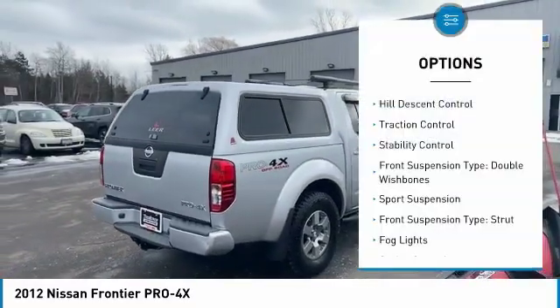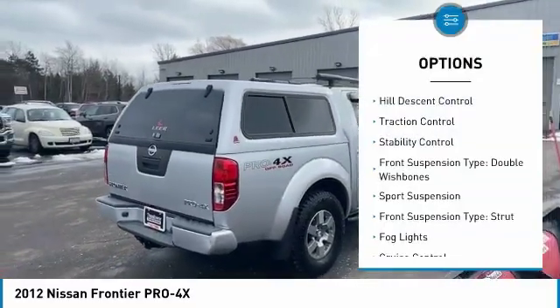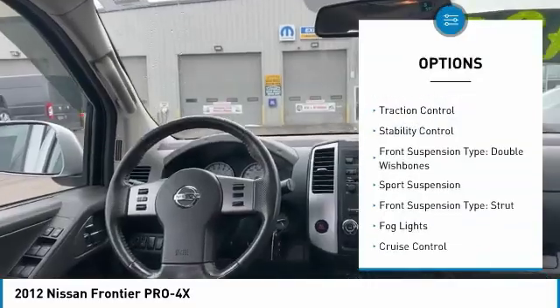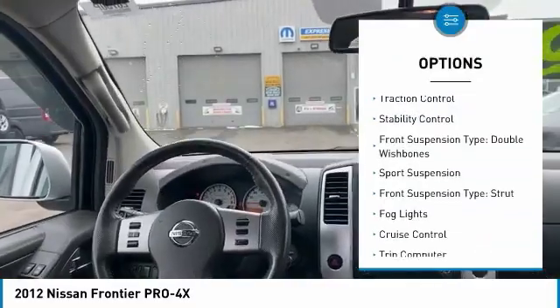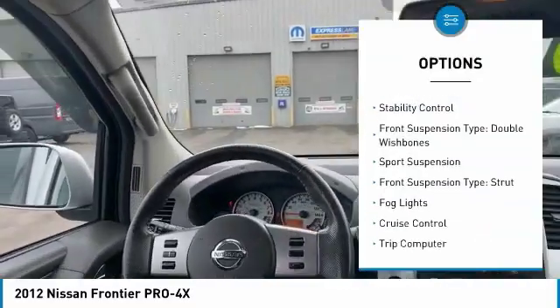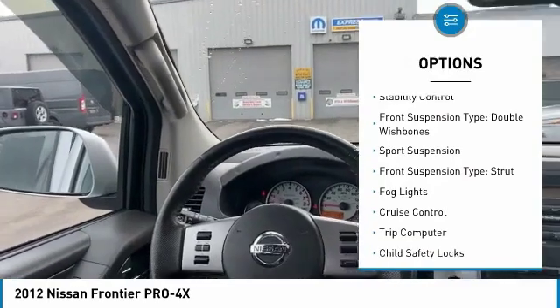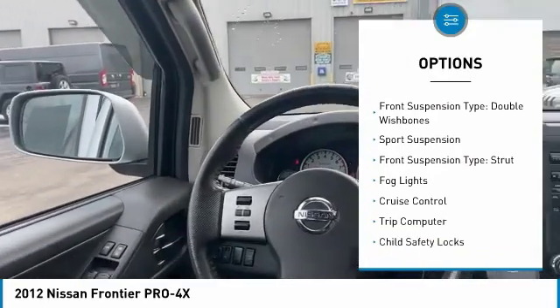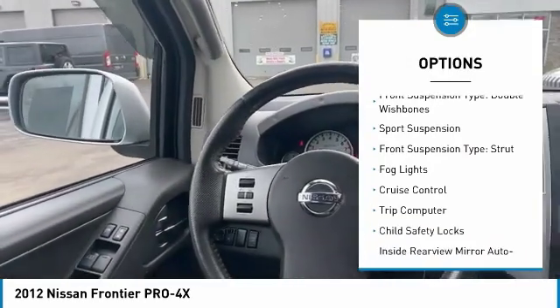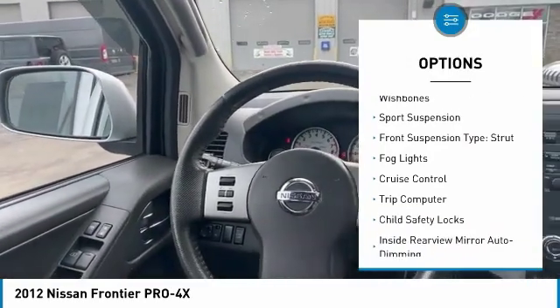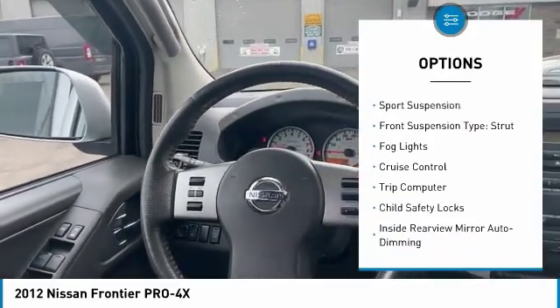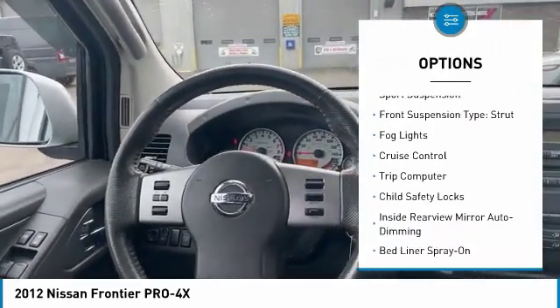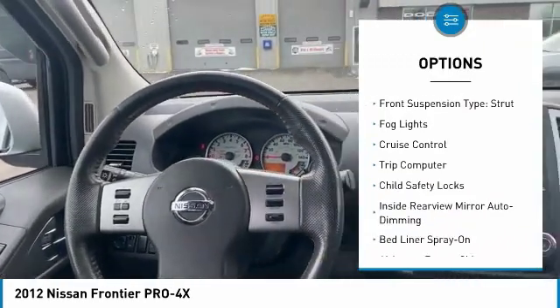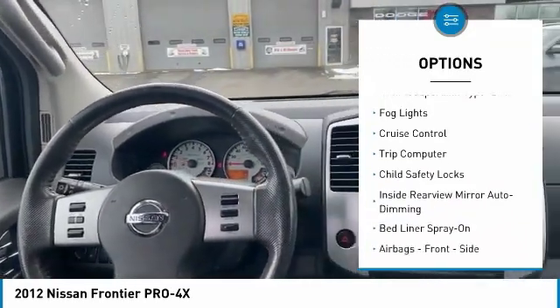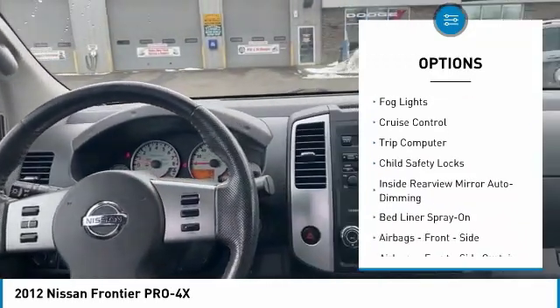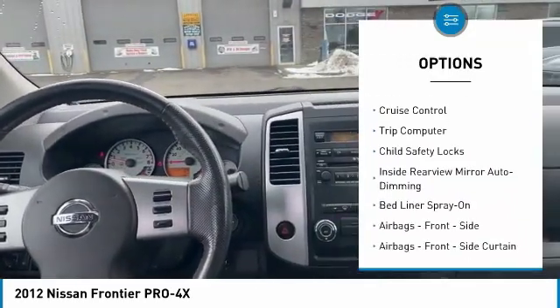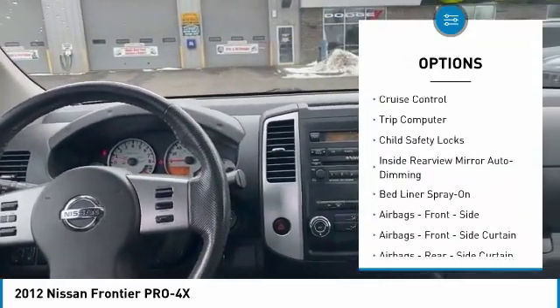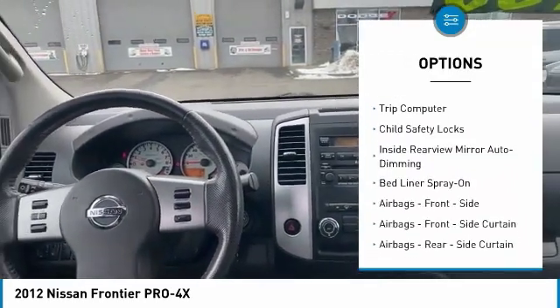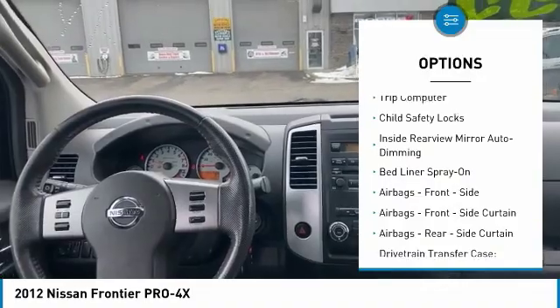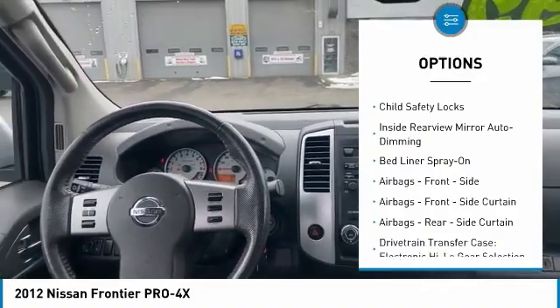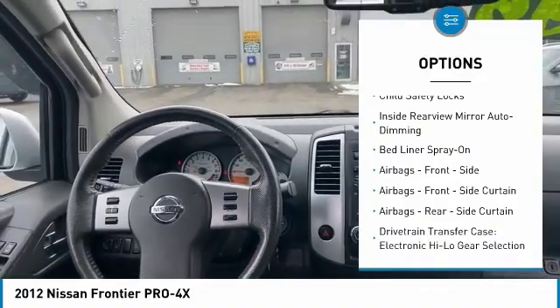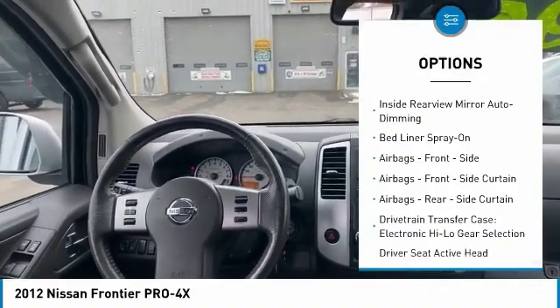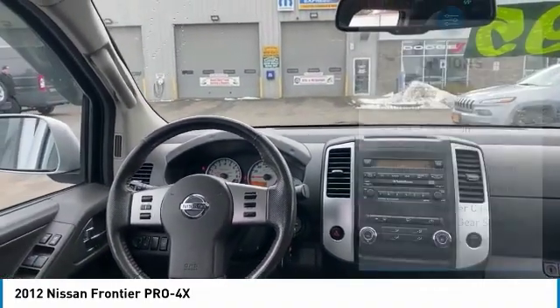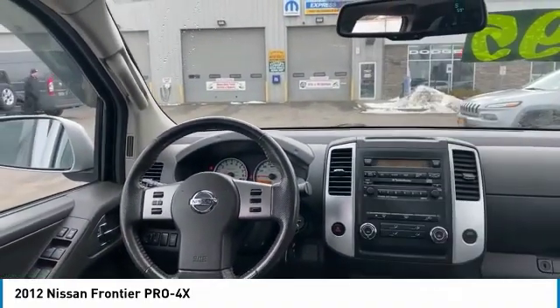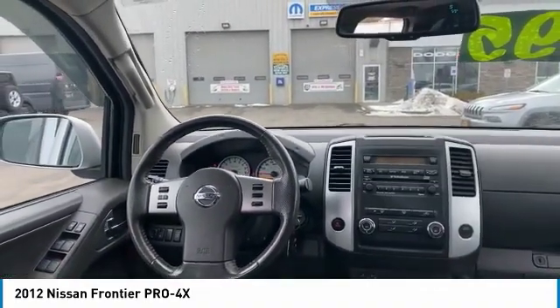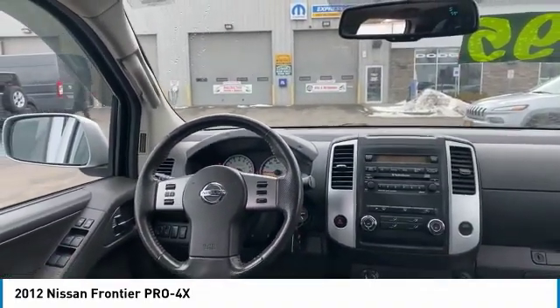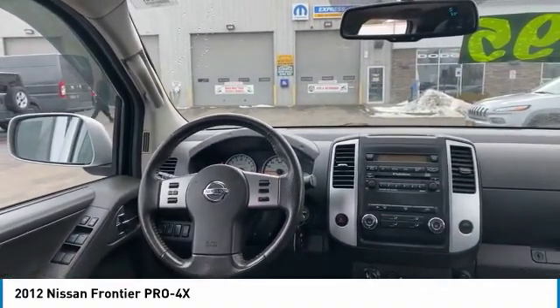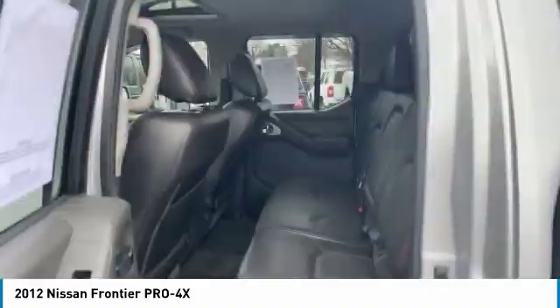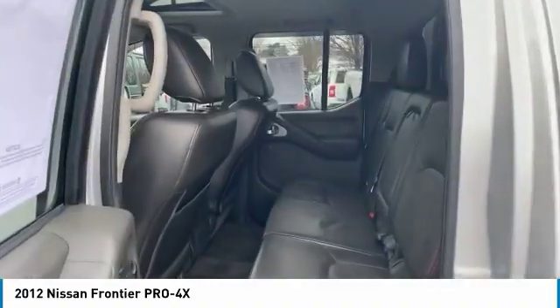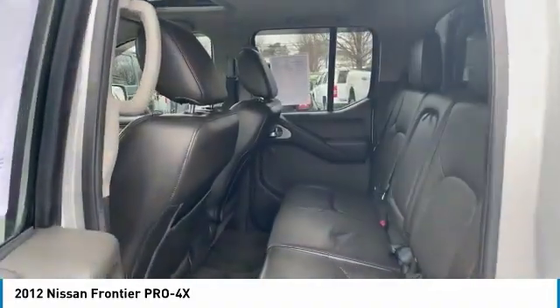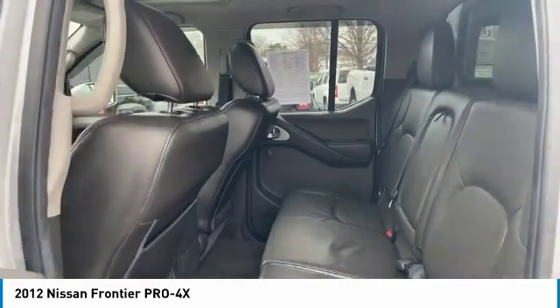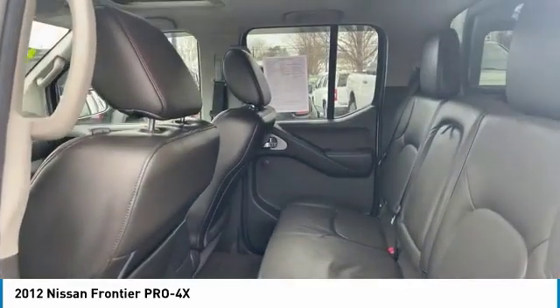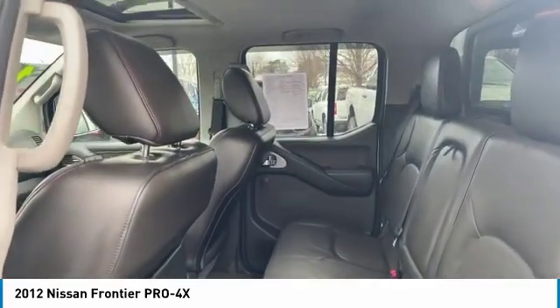Hill Descent Control, Traction Control, Stability Control, Front Suspension Type: Double Wishbones, Sport Suspension, Front Suspension Type: Strut, Fog Lights, Cruise Control, Trip Computer, Child Safety Locks.